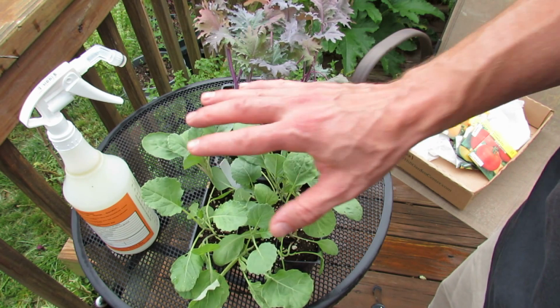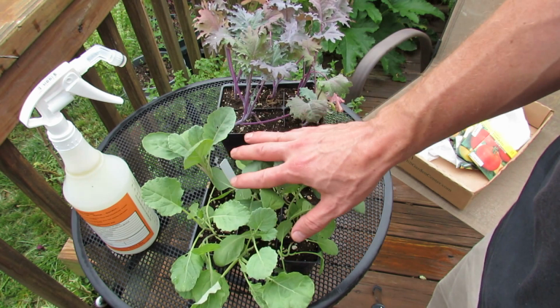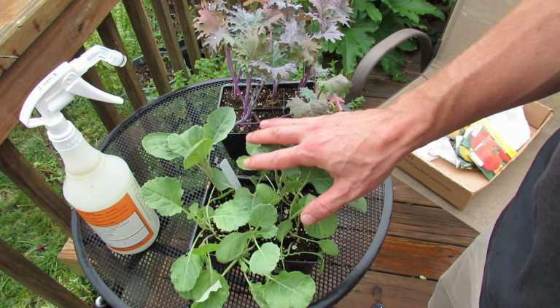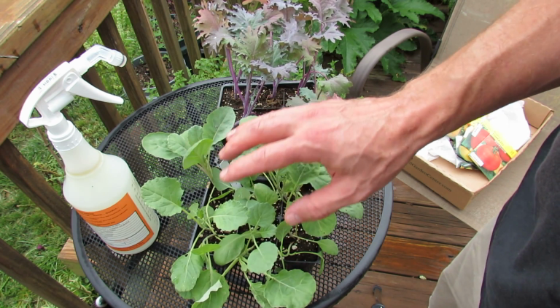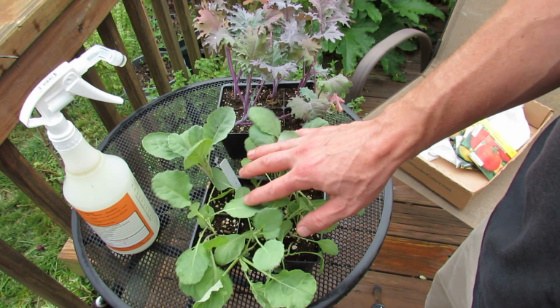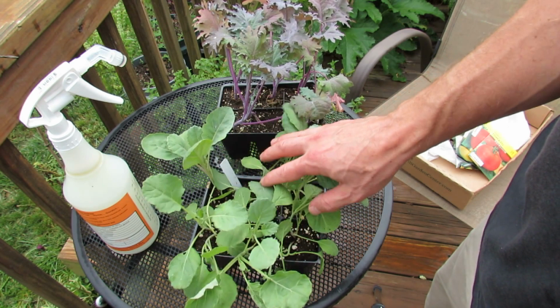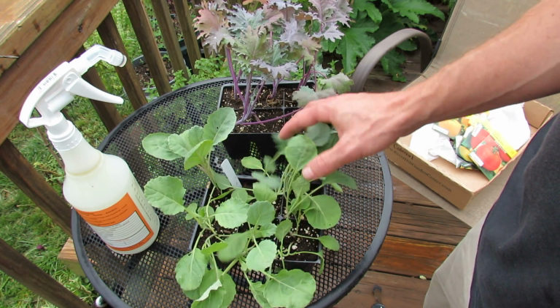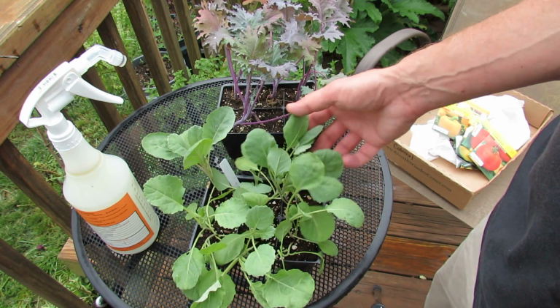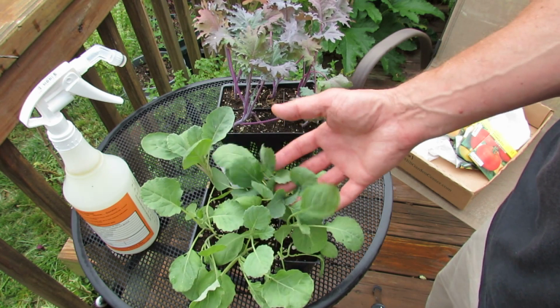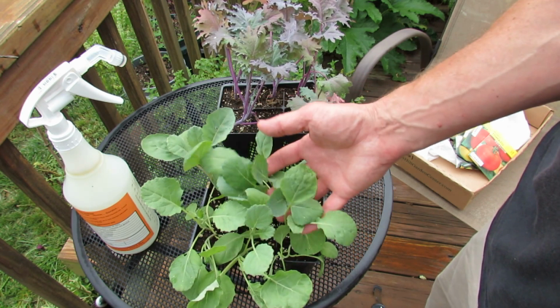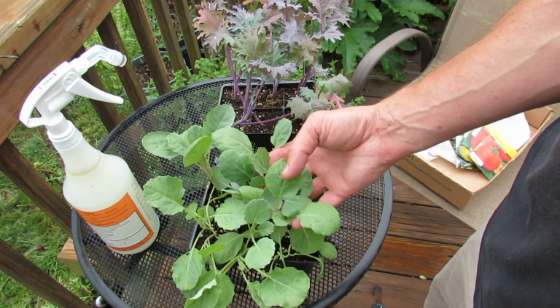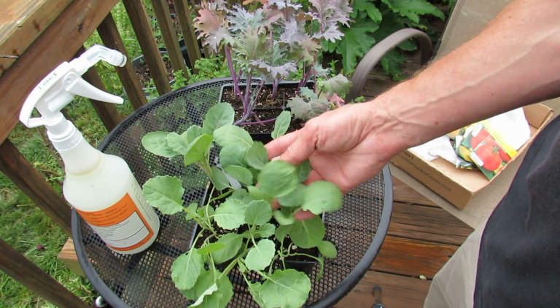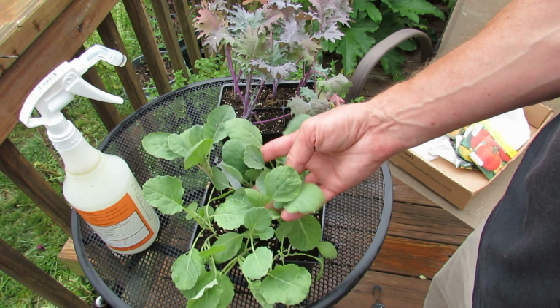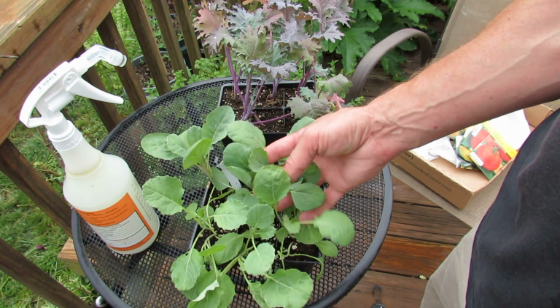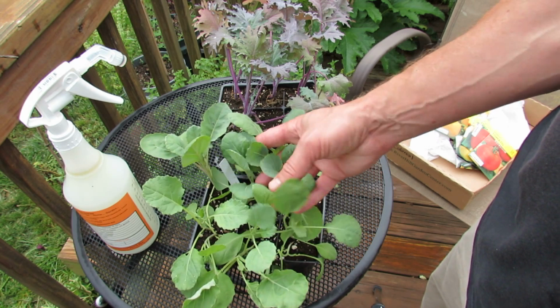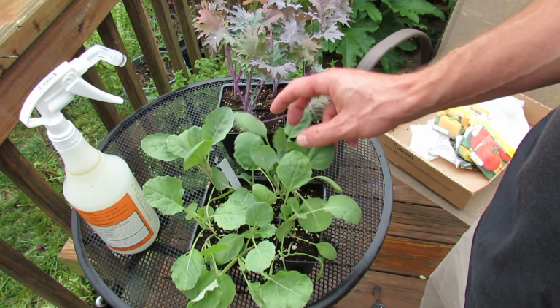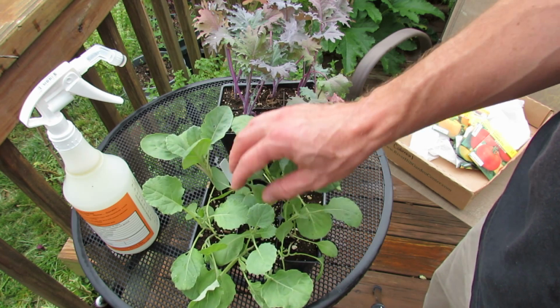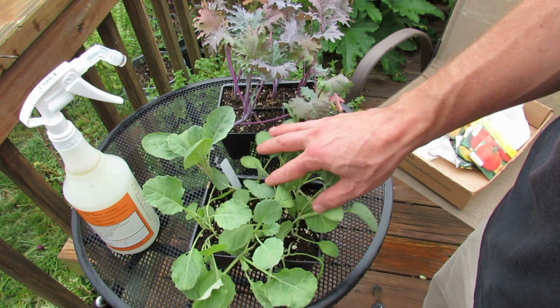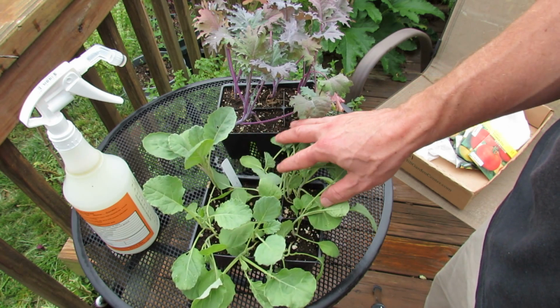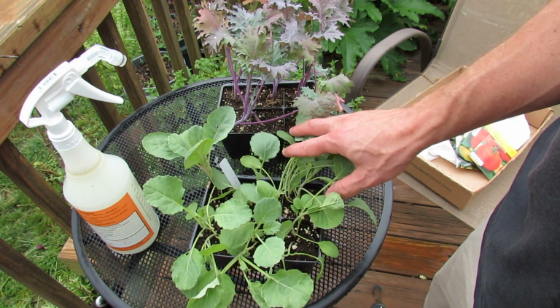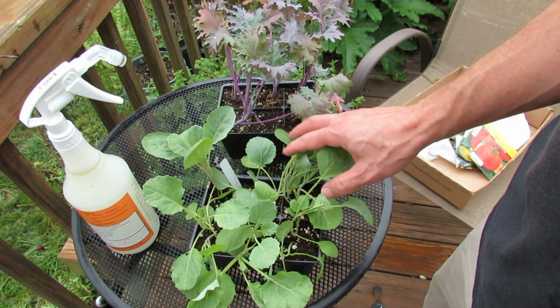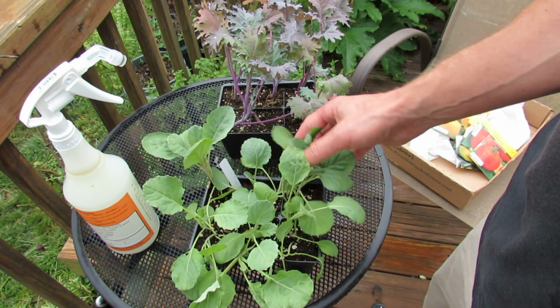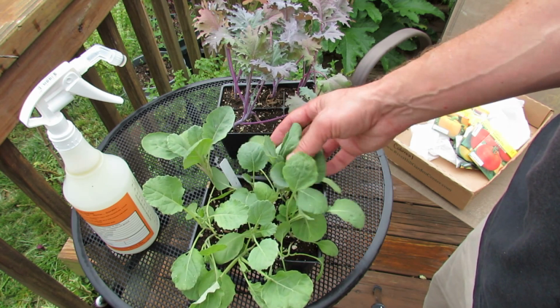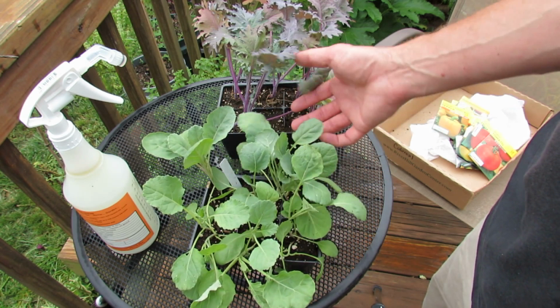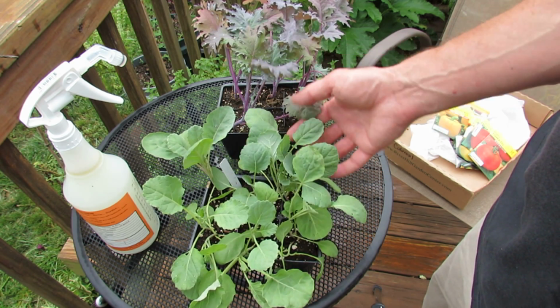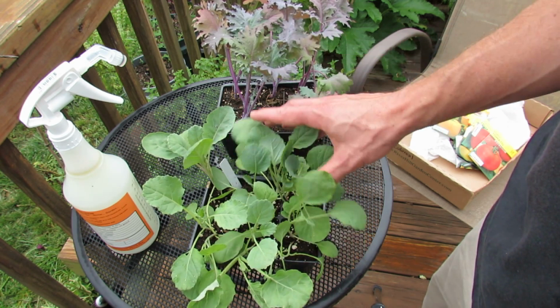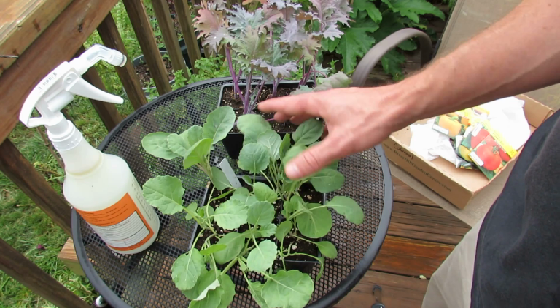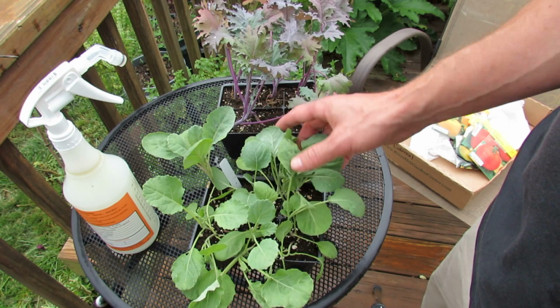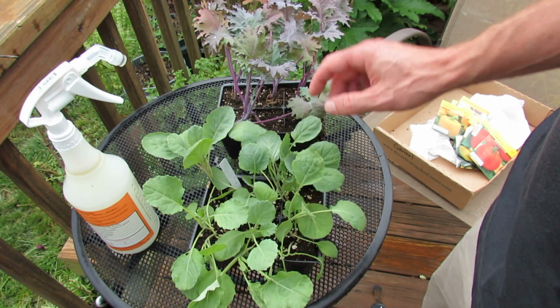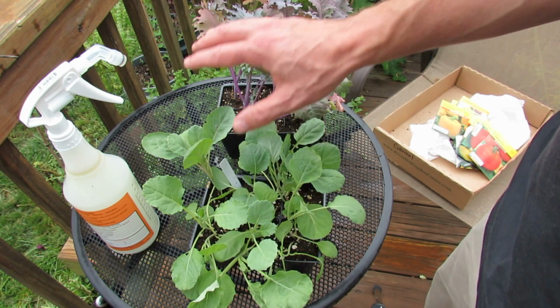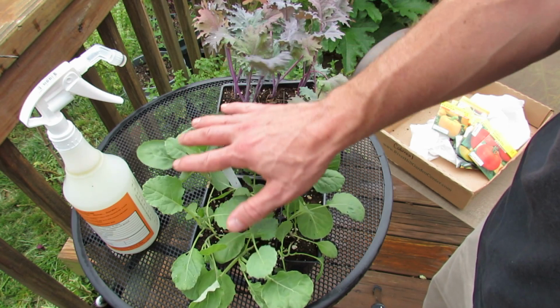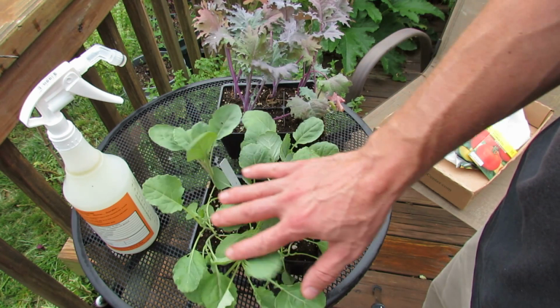These are store-bought. A couple things you want to keep in mind: kale doesn't mind the frost — it can take a pretty heavy freeze actually. It's September 2nd here, and kale and collards take somewhere between 50 to 60 days to mature.